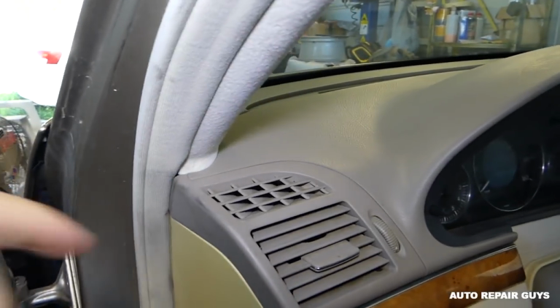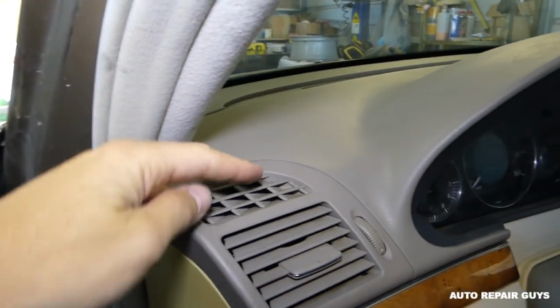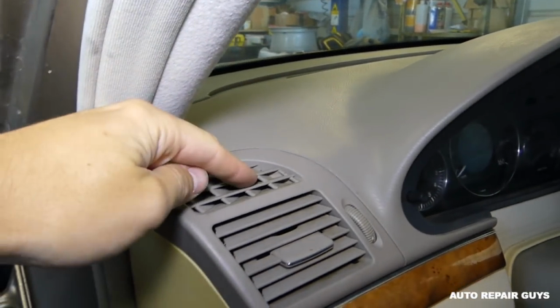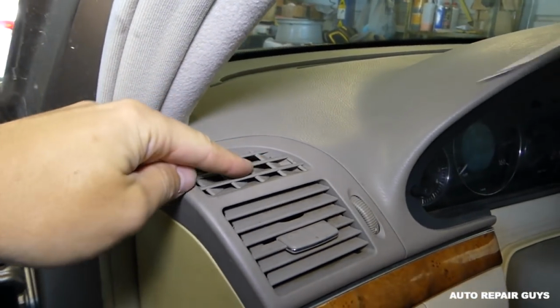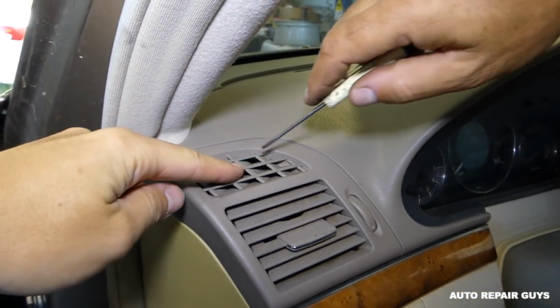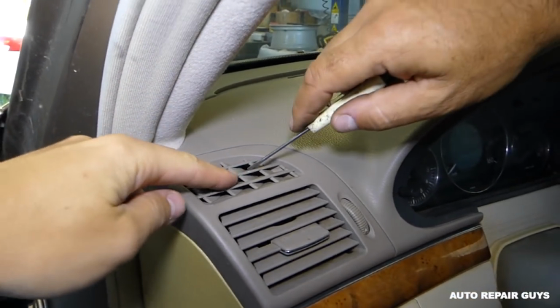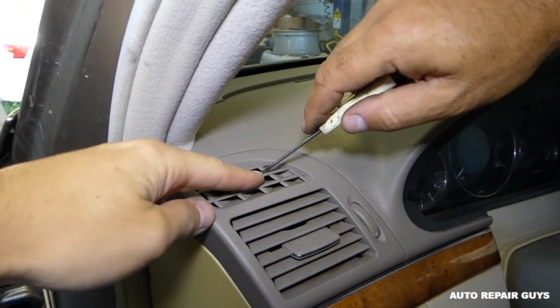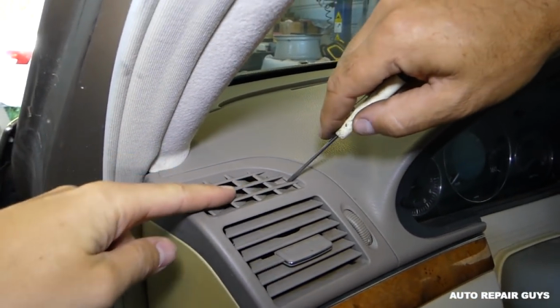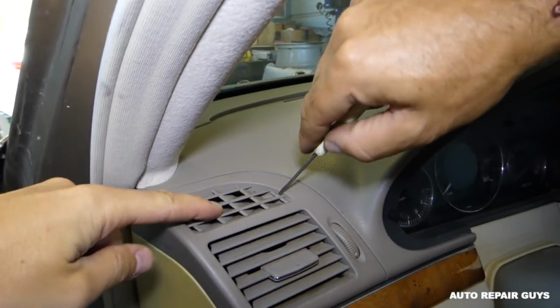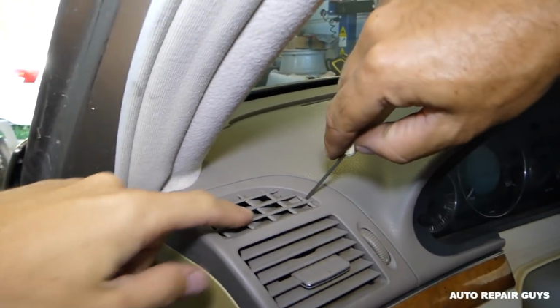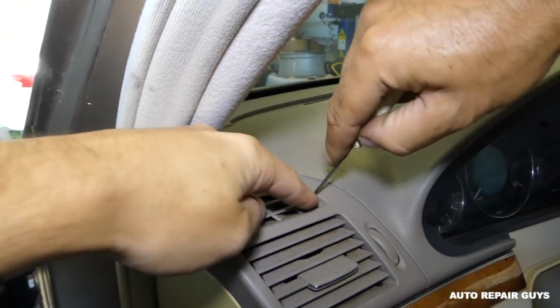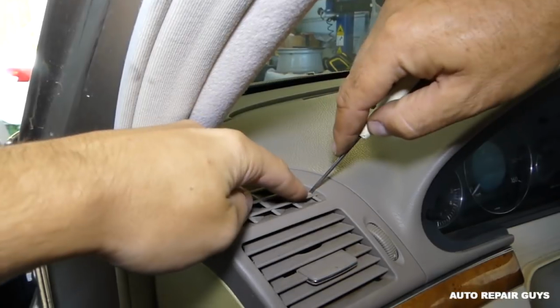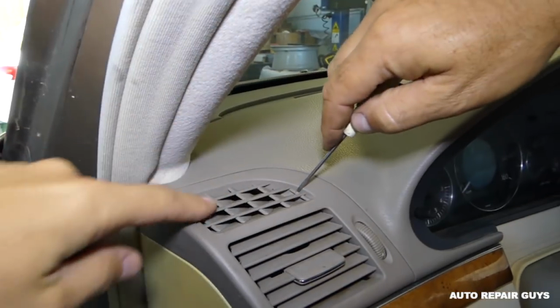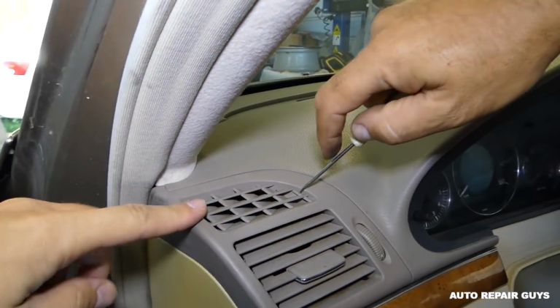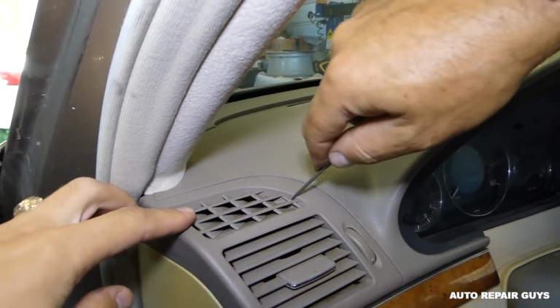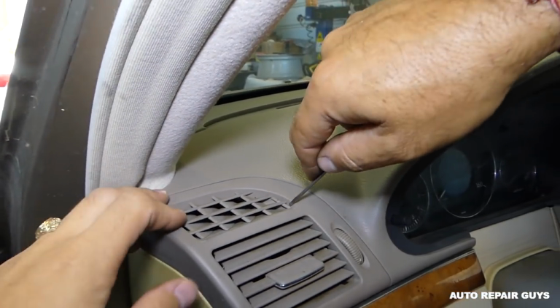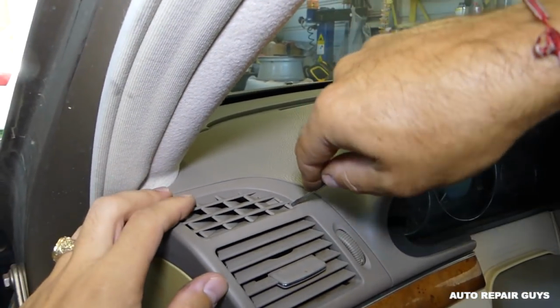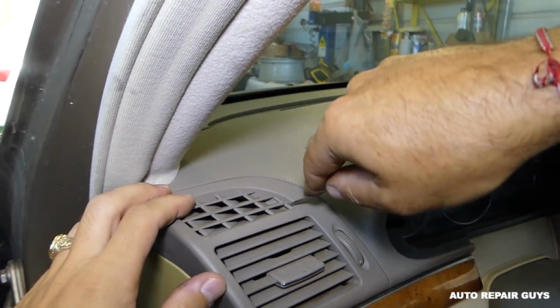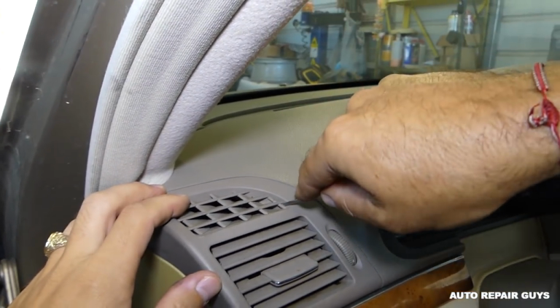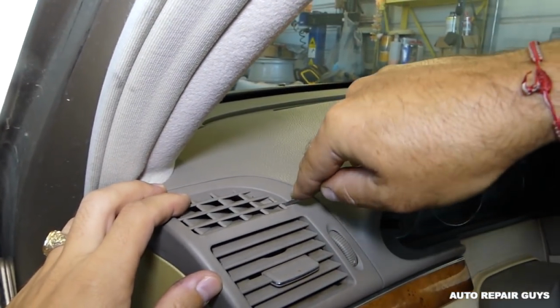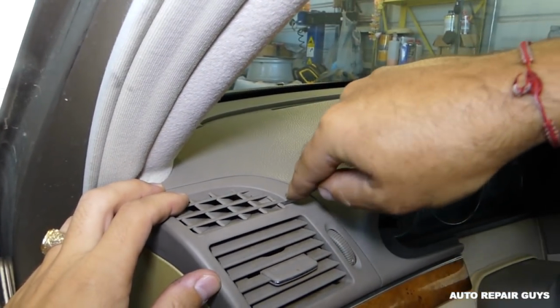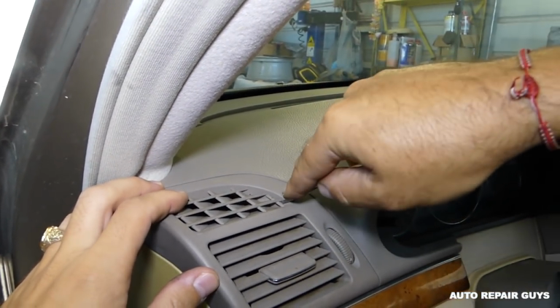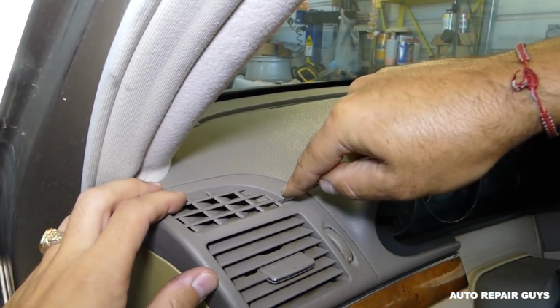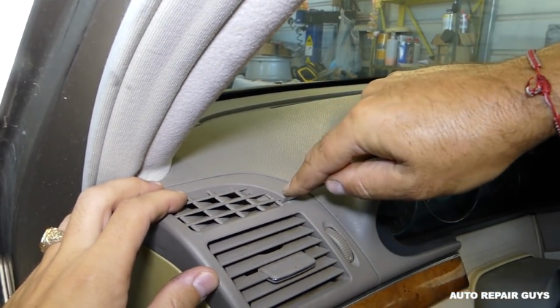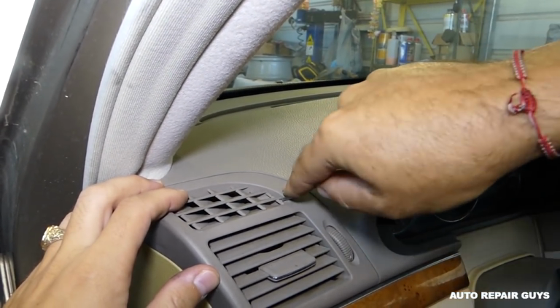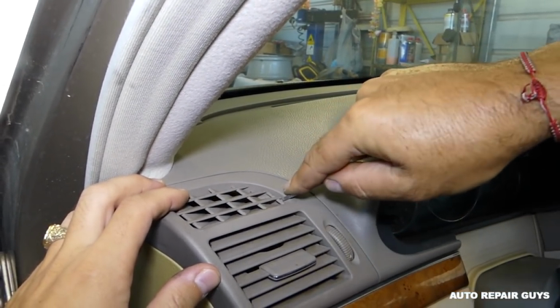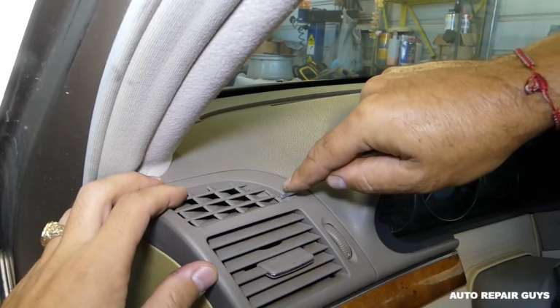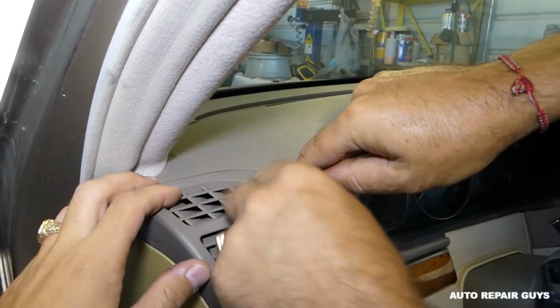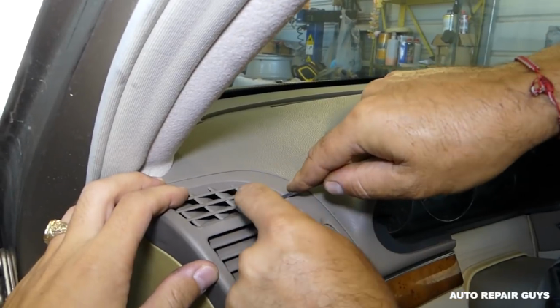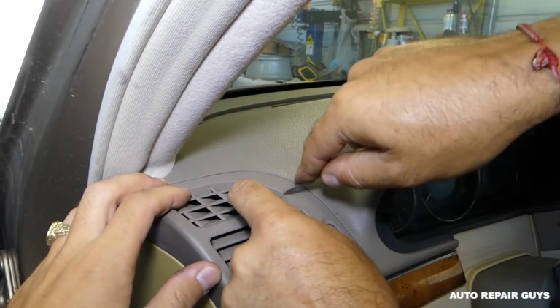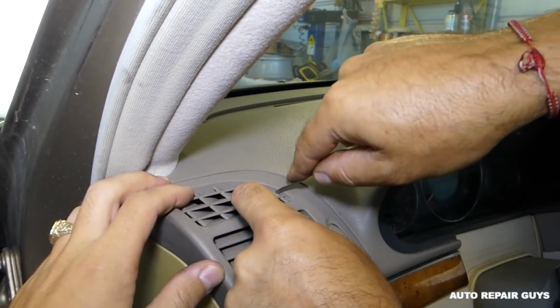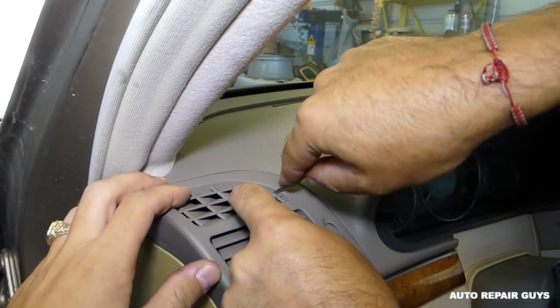First, we need to remove this piece right here. There is one tooth in this corner, so if you get a very small screwdriver you can usually pry it open.